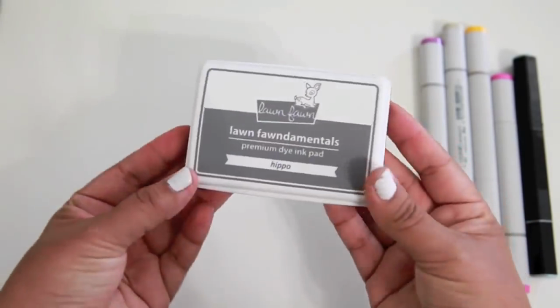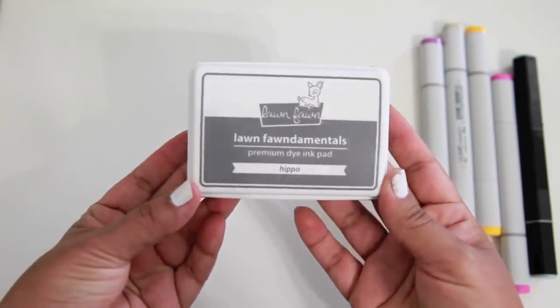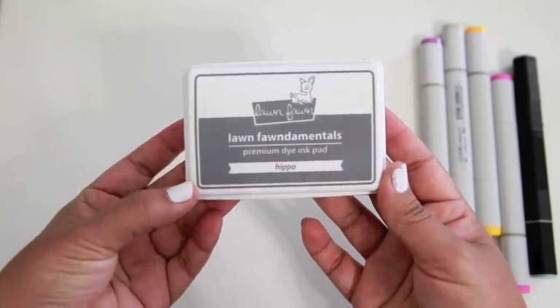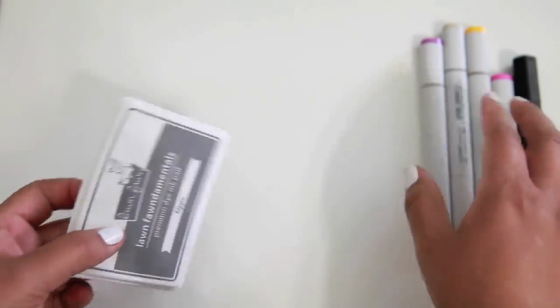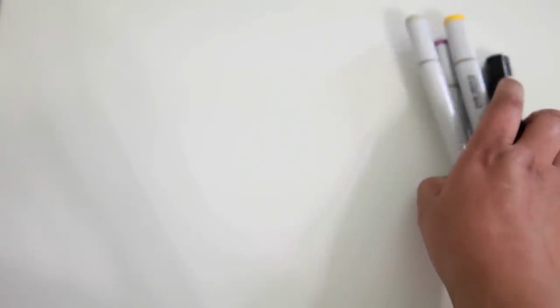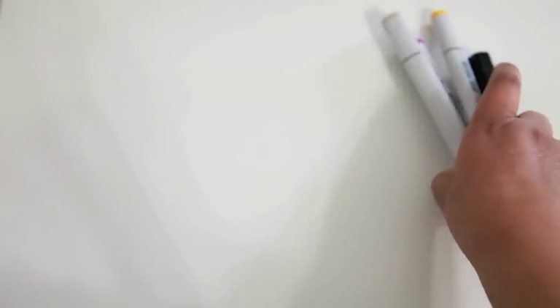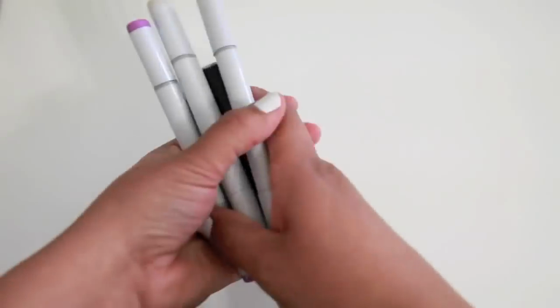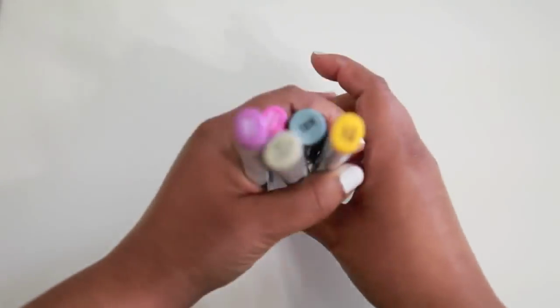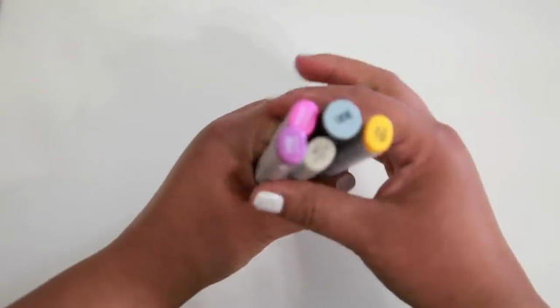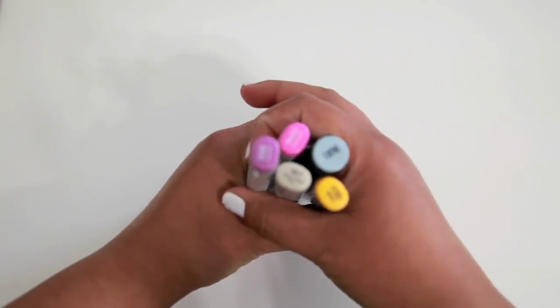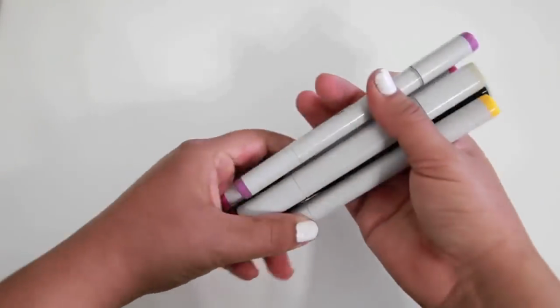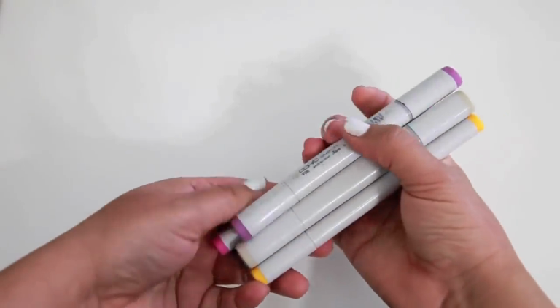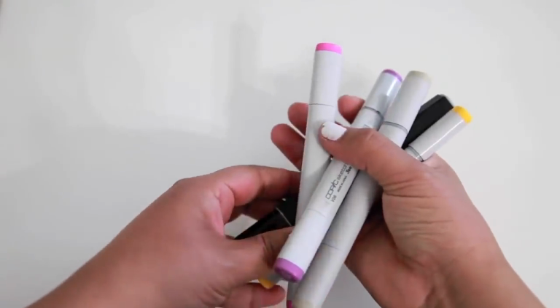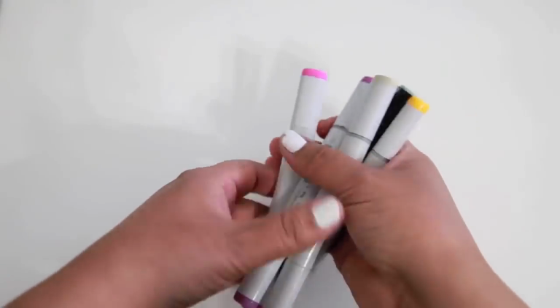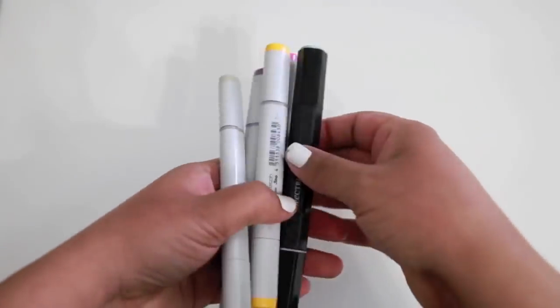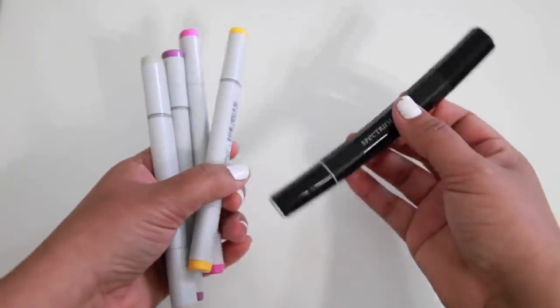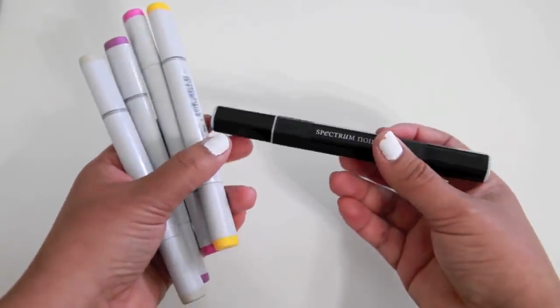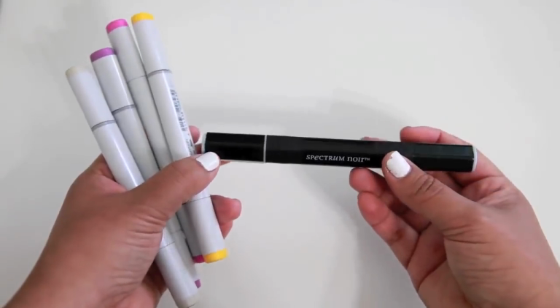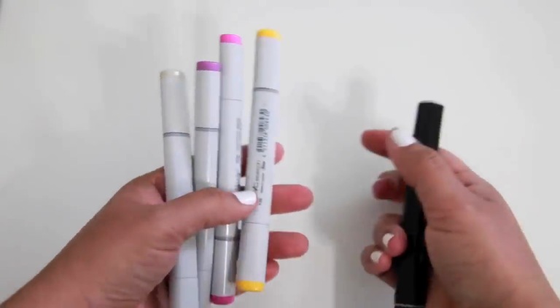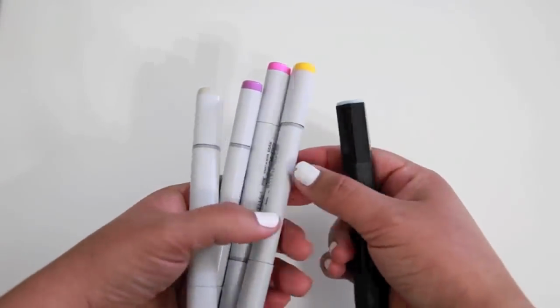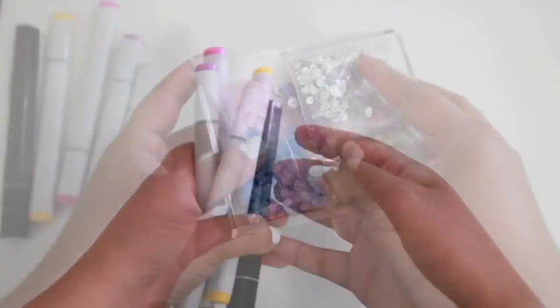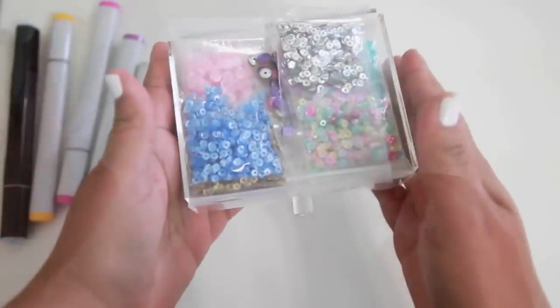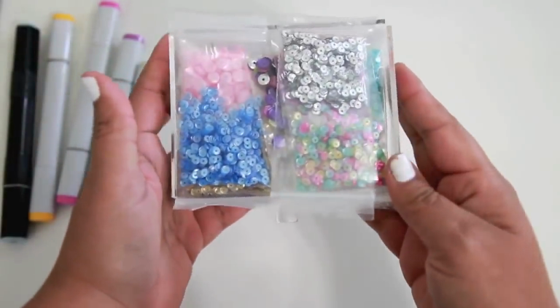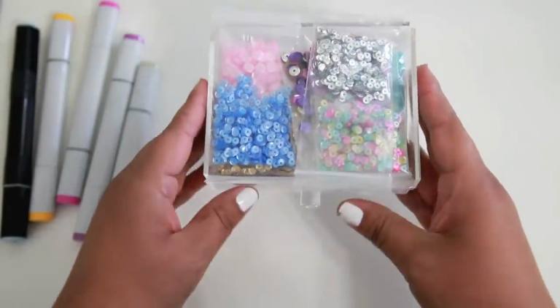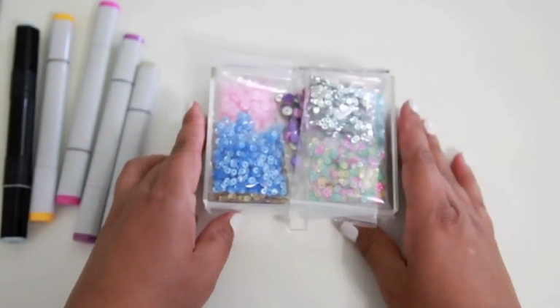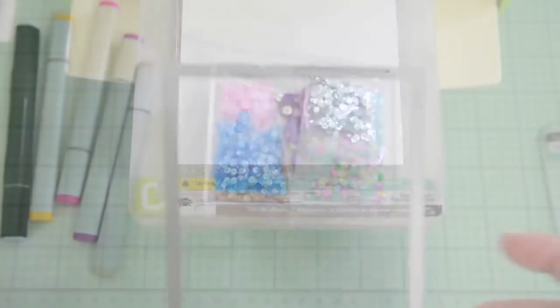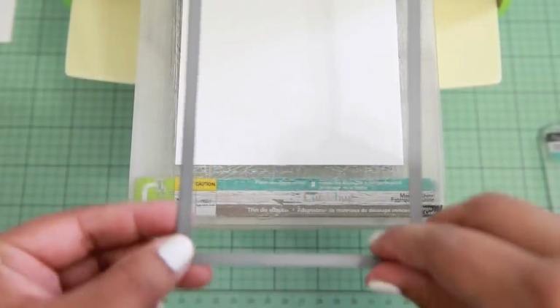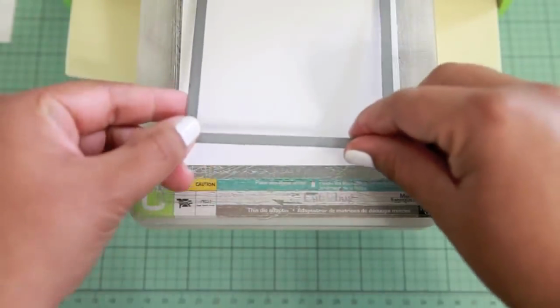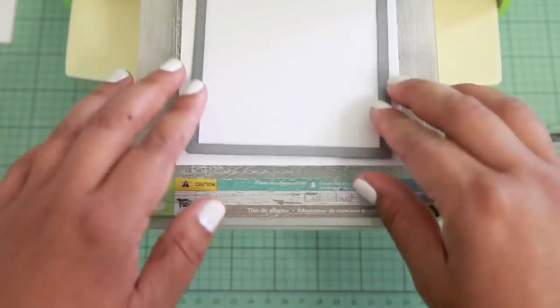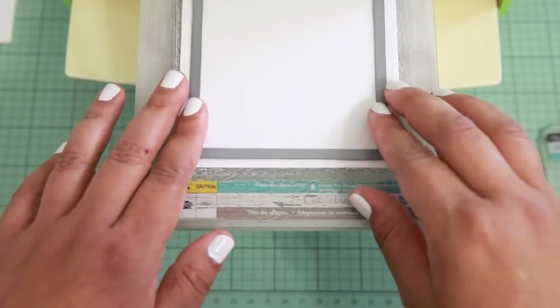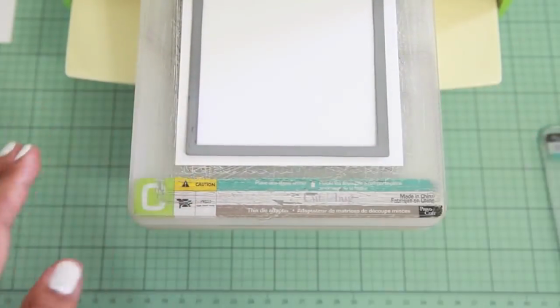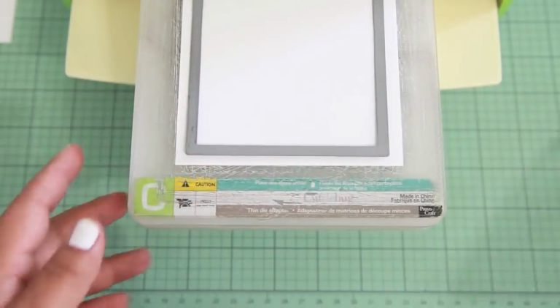Another Lawn Fawn product I'm going to use is the Lawn Fundamental Die Ink in Hippo, and a couple of Copic Markers and the Spectrum Noir Marker too. And some Pretty Pink Posh sequins also, for the shaker part.